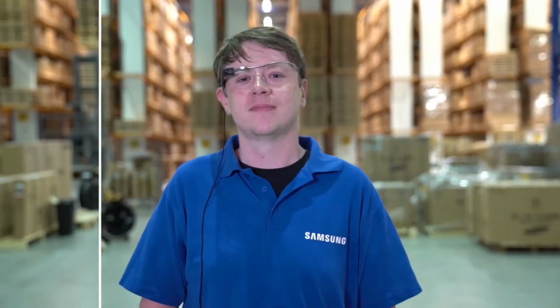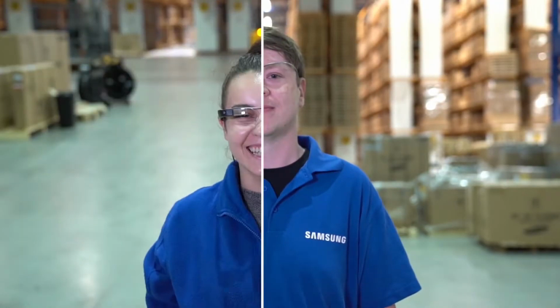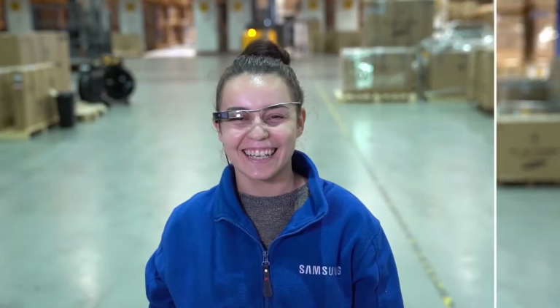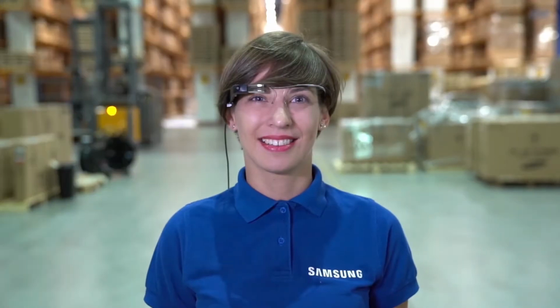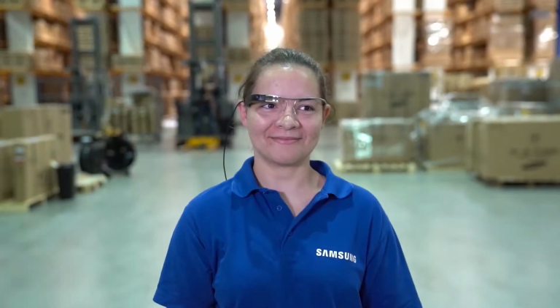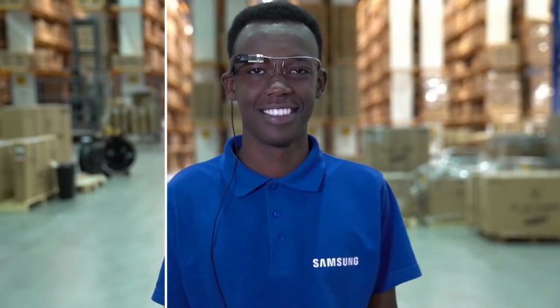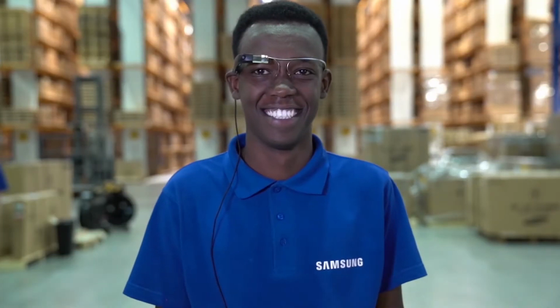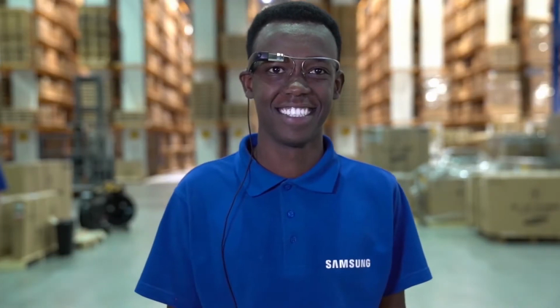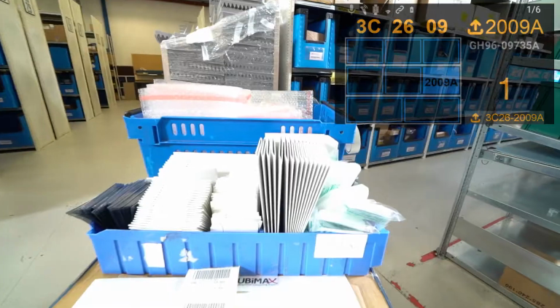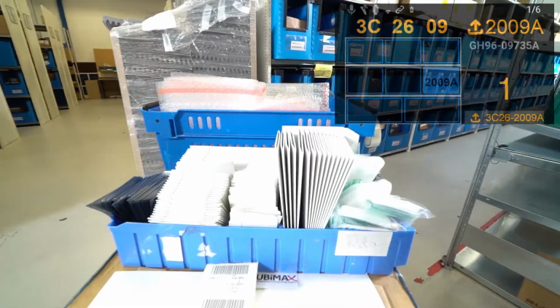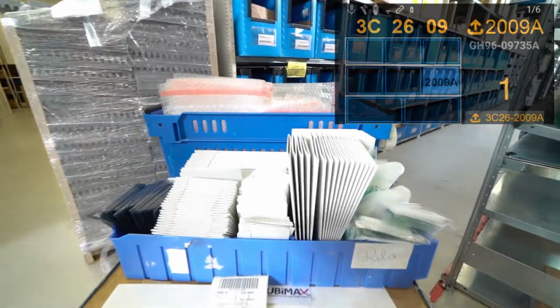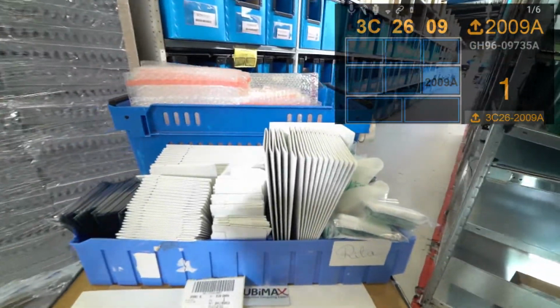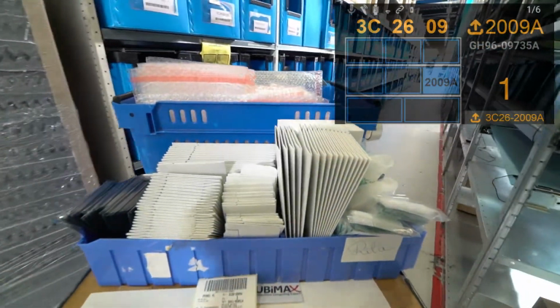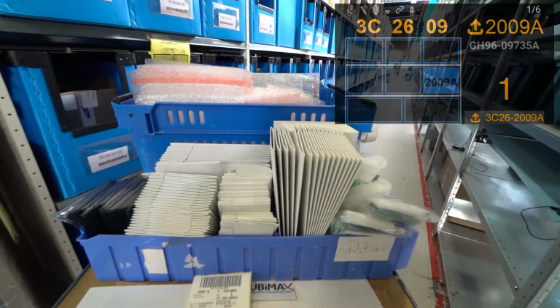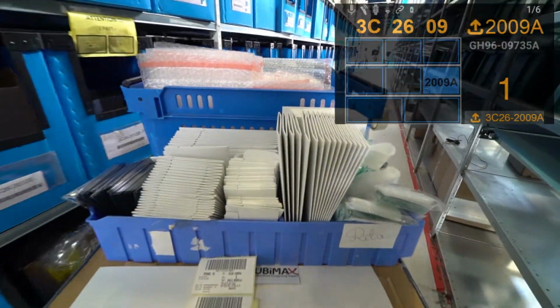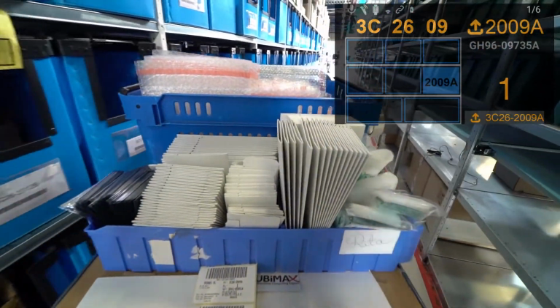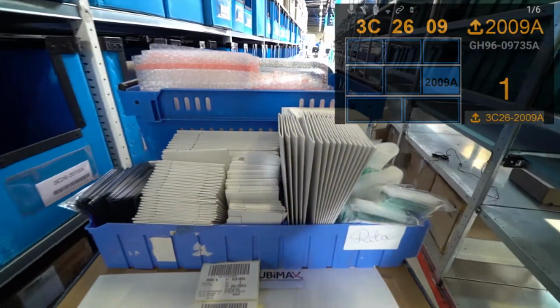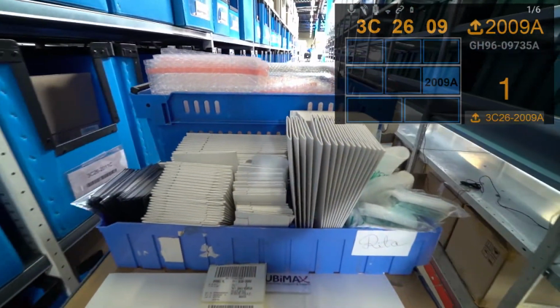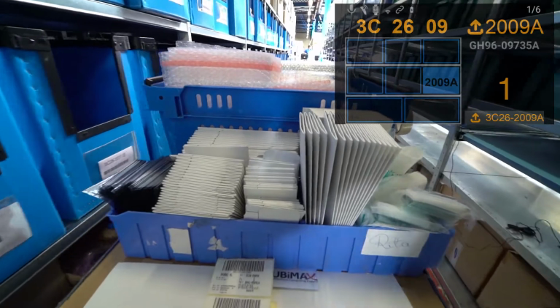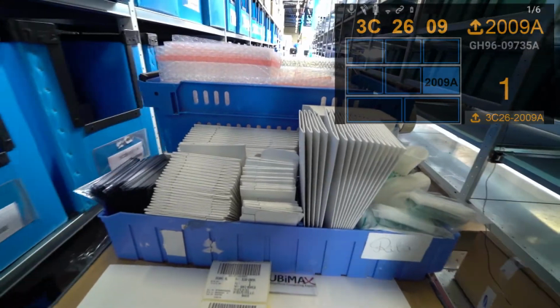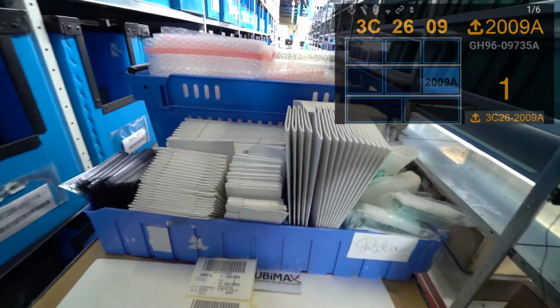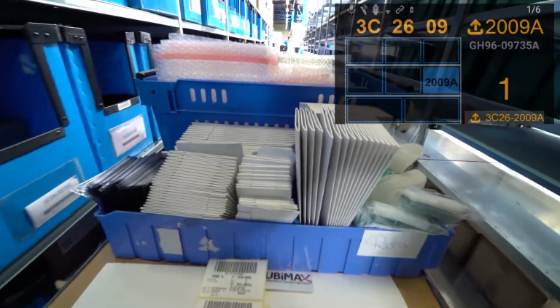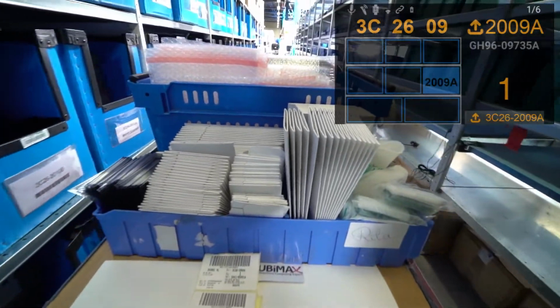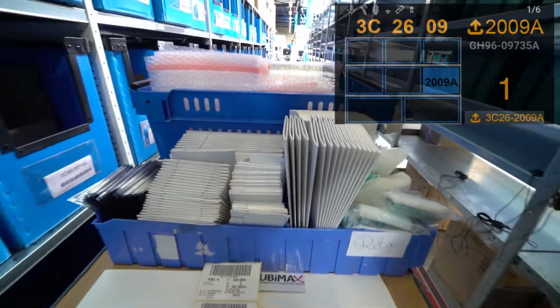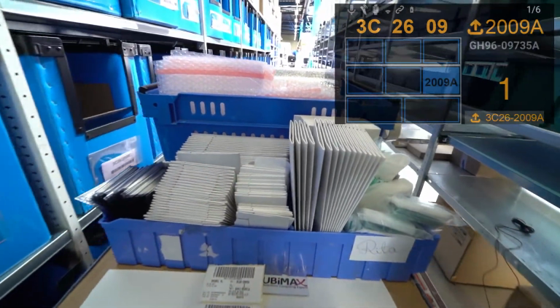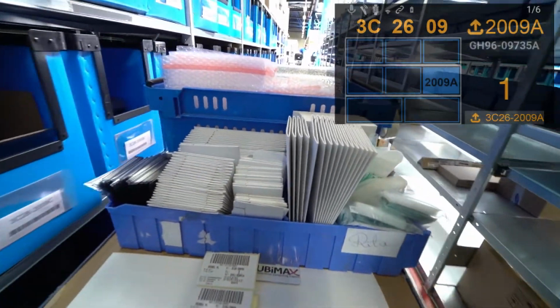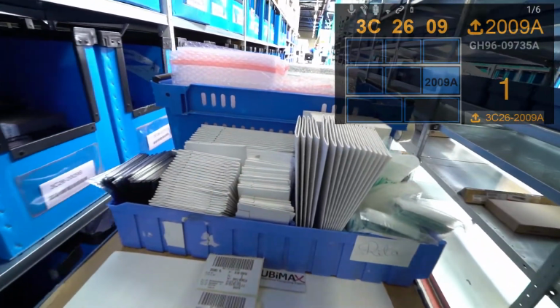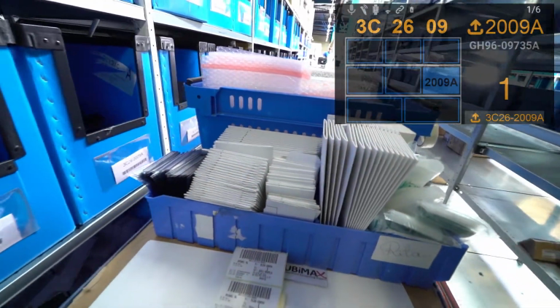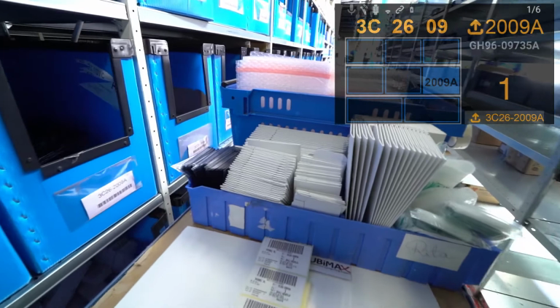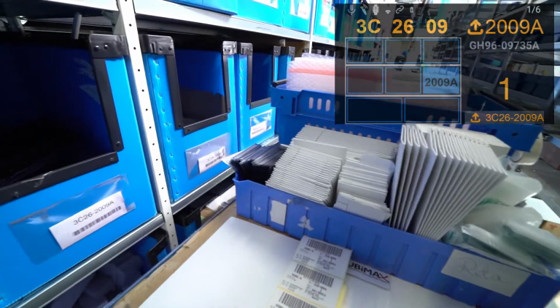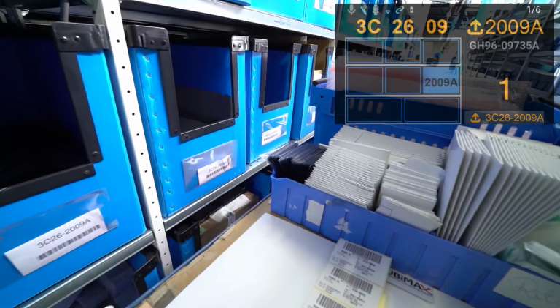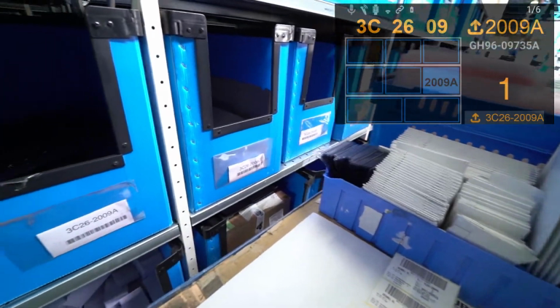30 devices — the Google smart glasses and the Samsung smartwatch. After logging into Xpik software, the picker scans the first and last barcode of the TO labels. The software will now show which aisle, which shelf, and which bin to pick from.